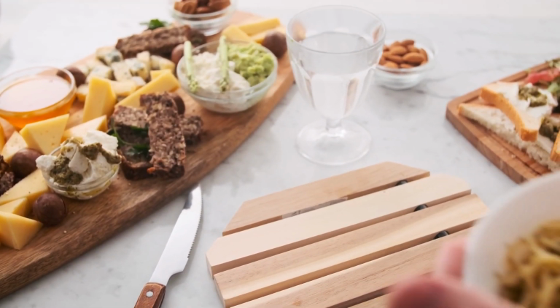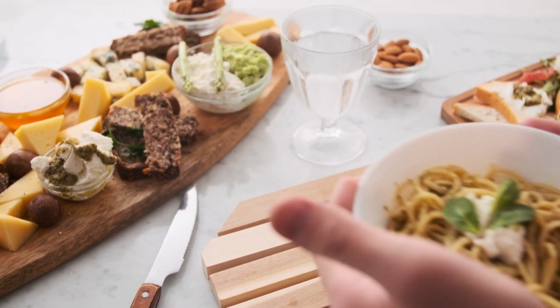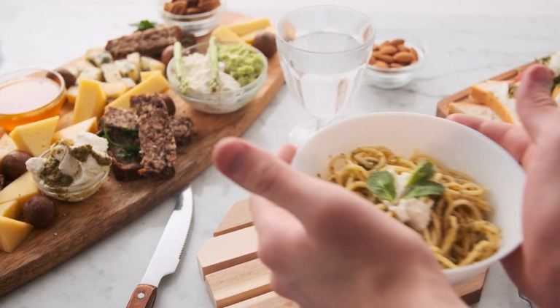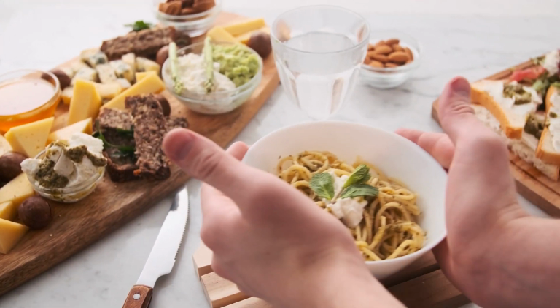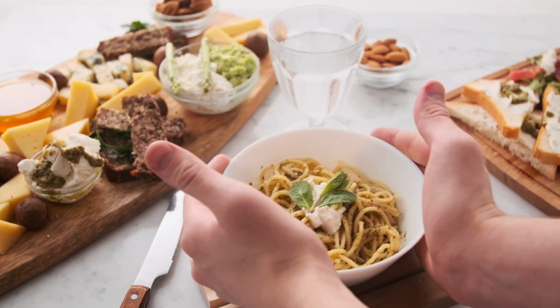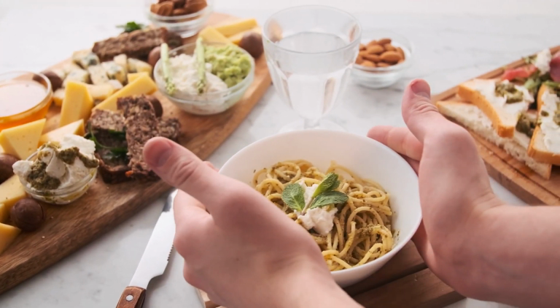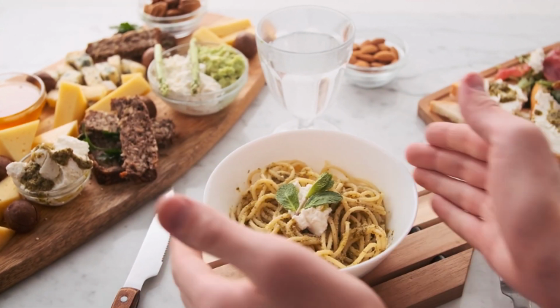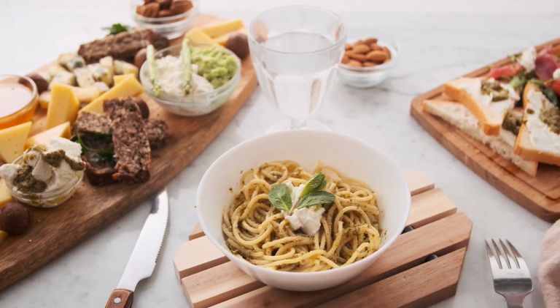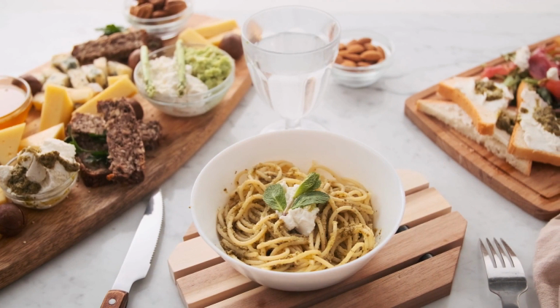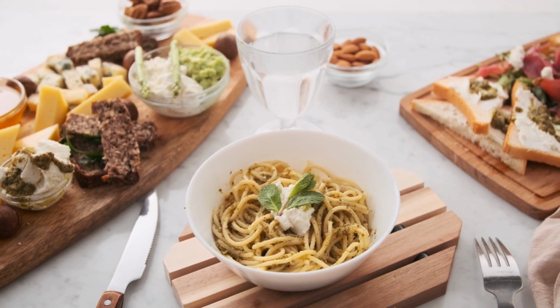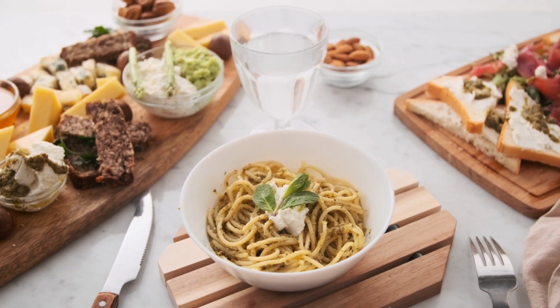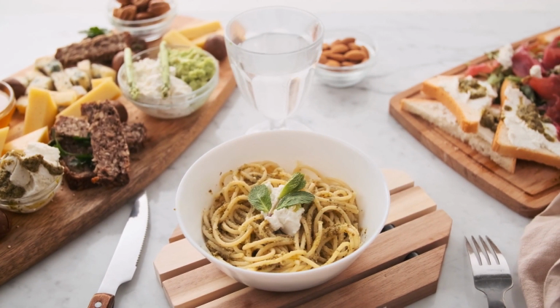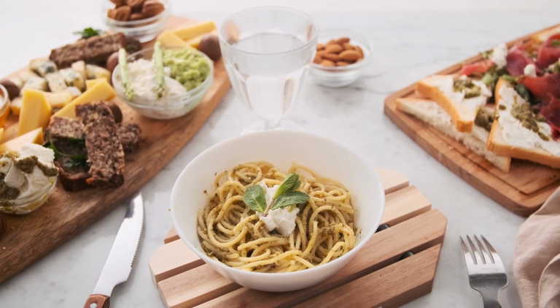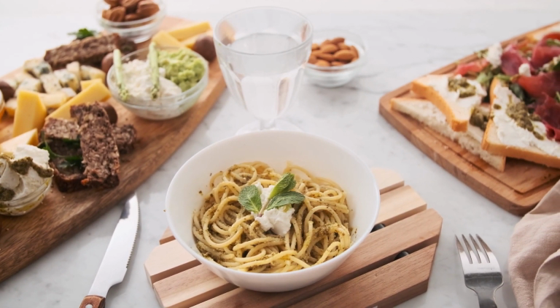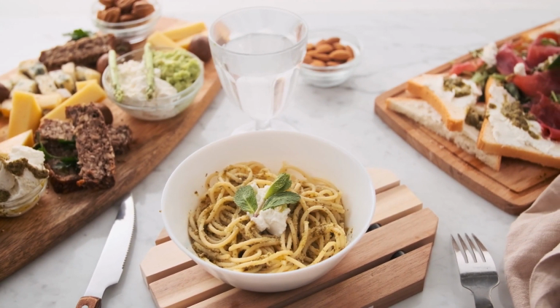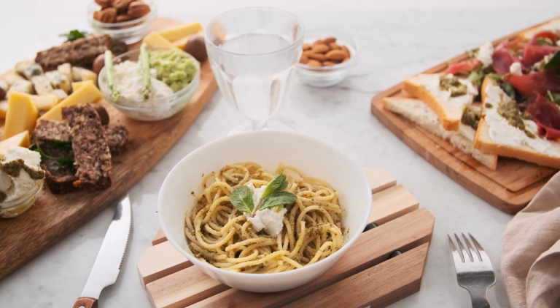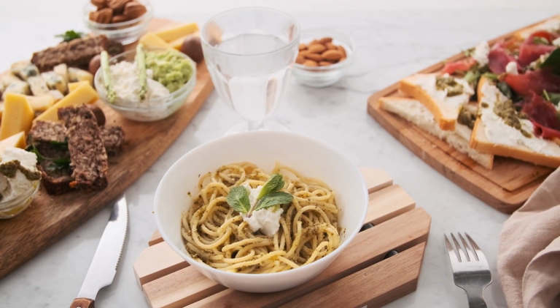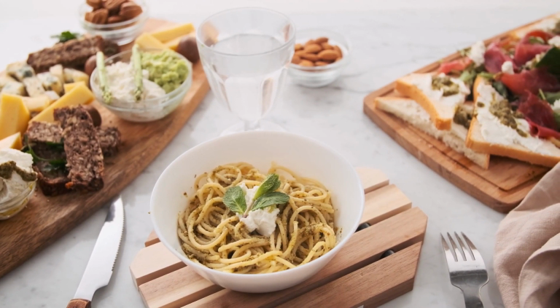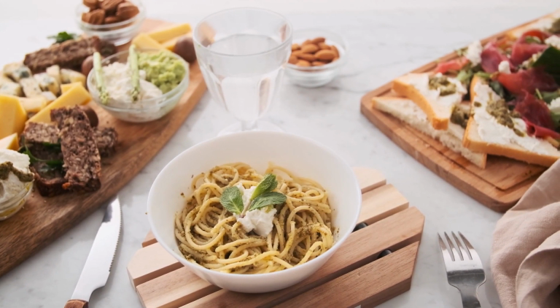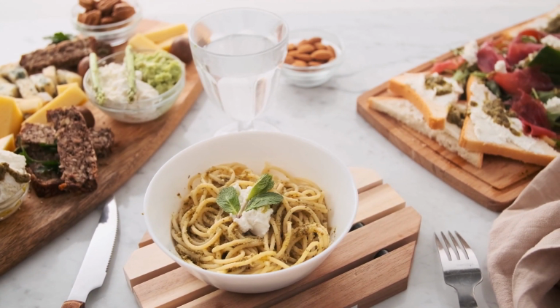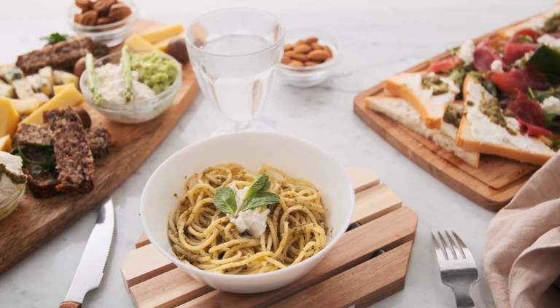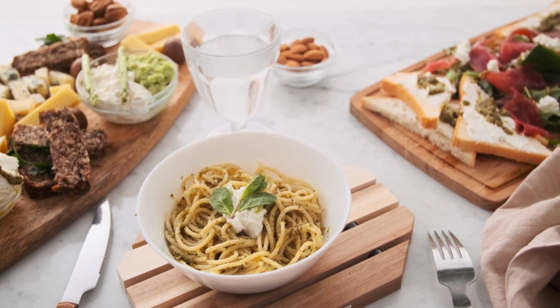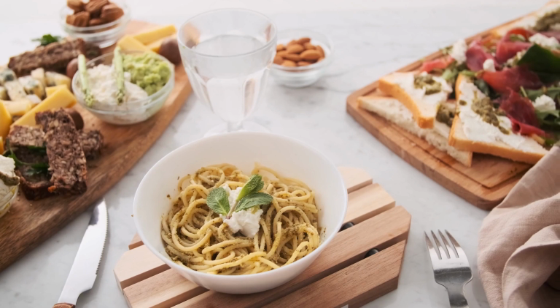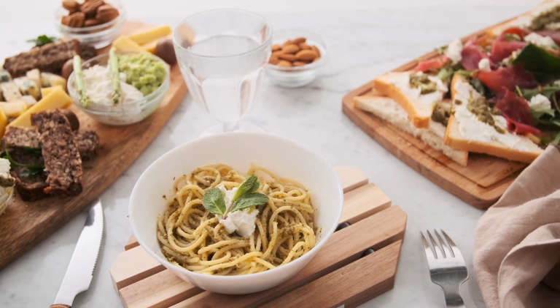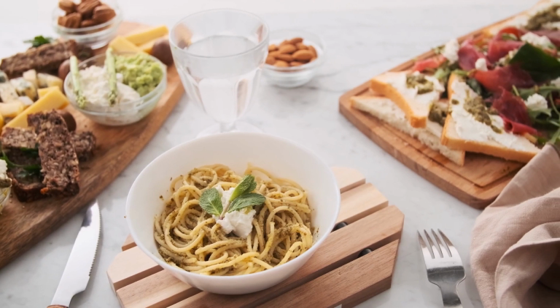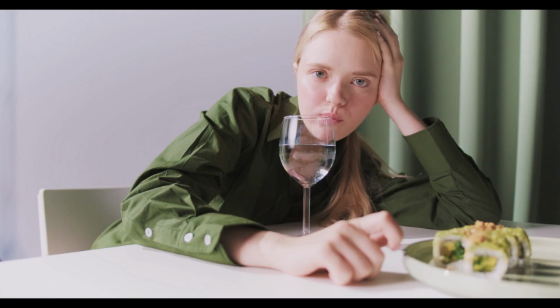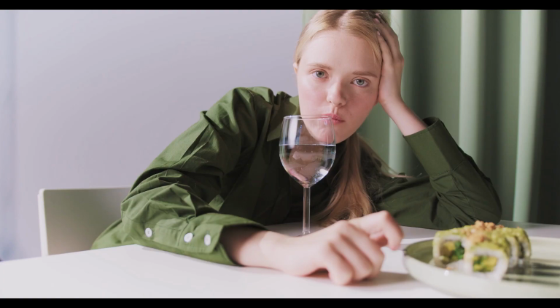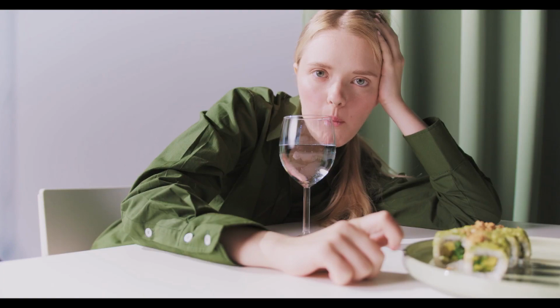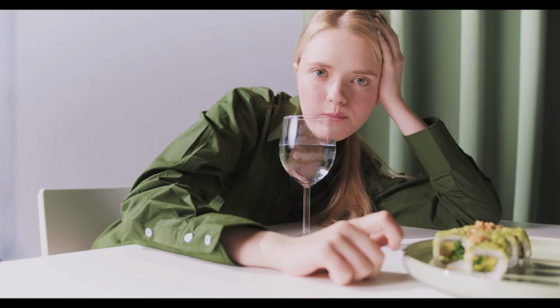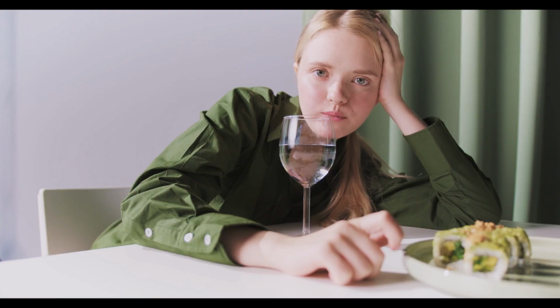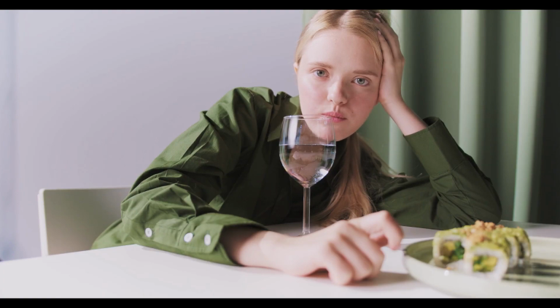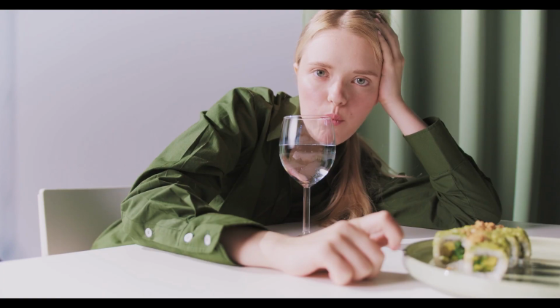Tip 5: Drink water before and after meals. Drinking water before a meal can help to fill you up and prevent overeating, and it can also aid in digestion. Drinking water after a meal can help to flush out toxins and aid in the digestion process.